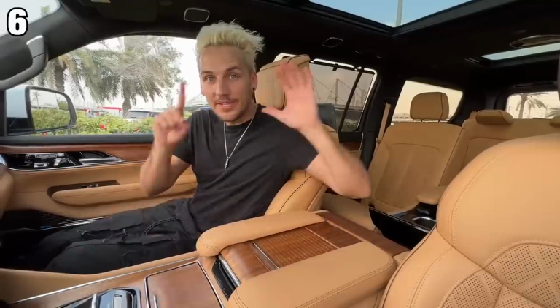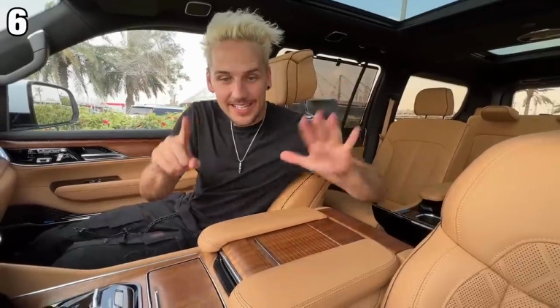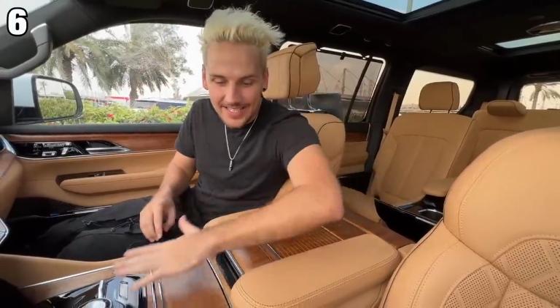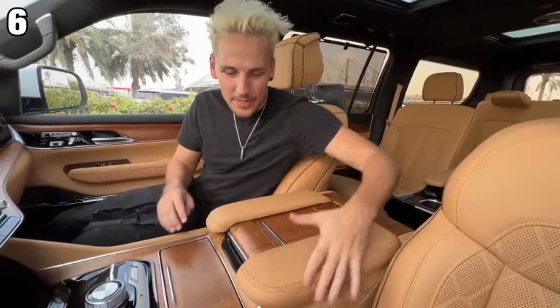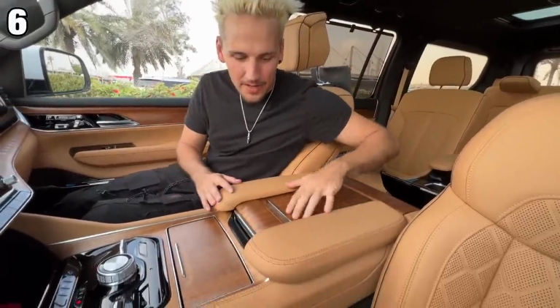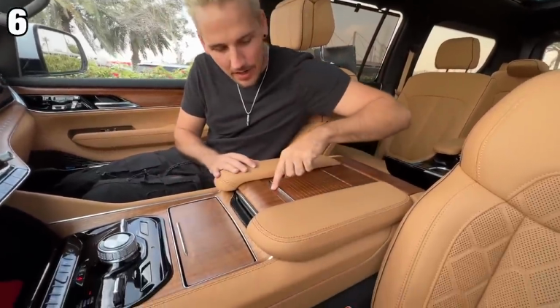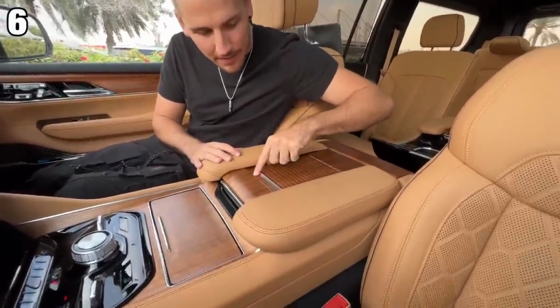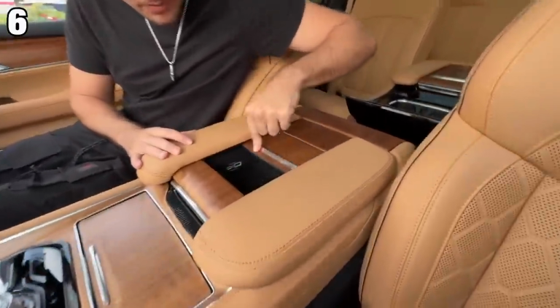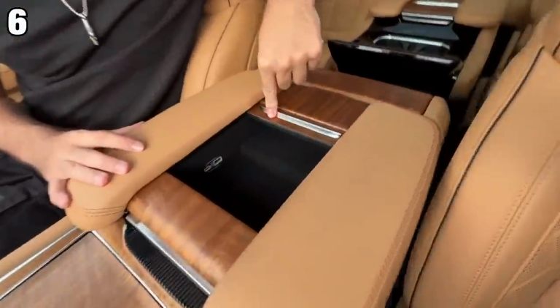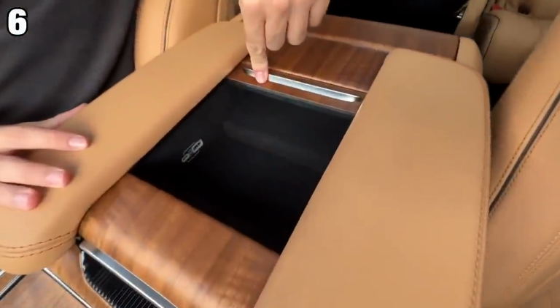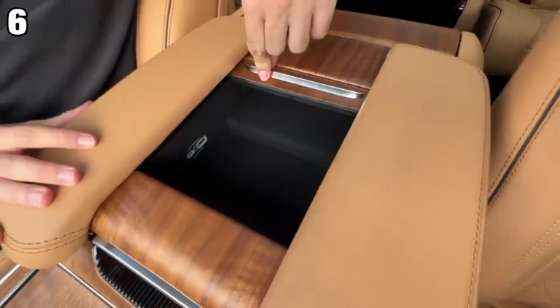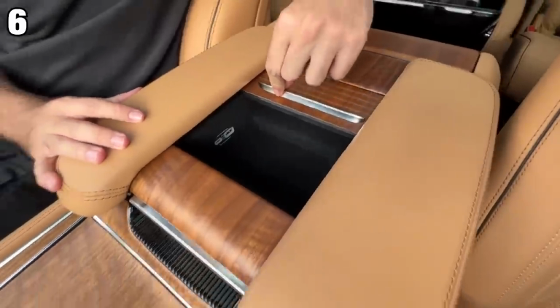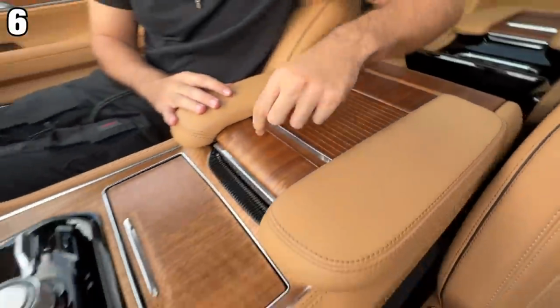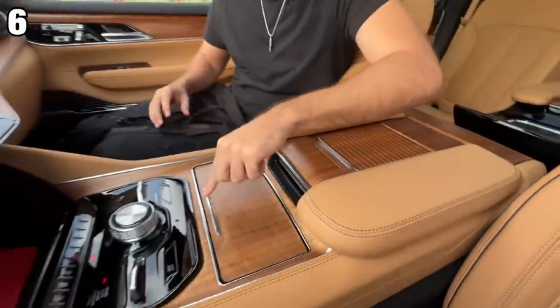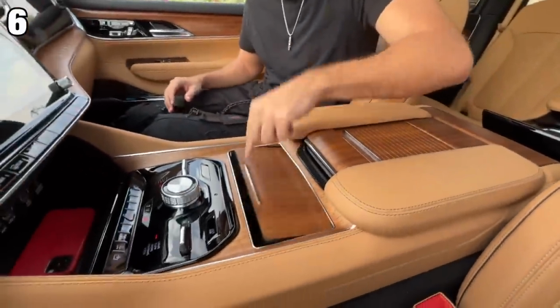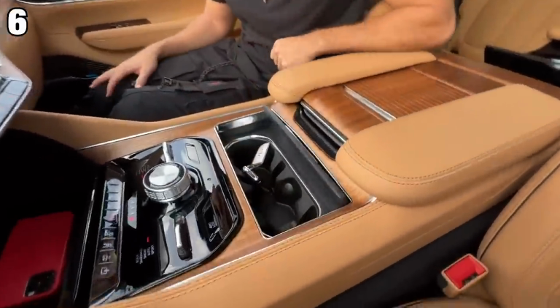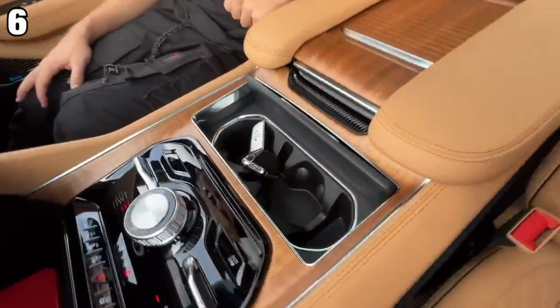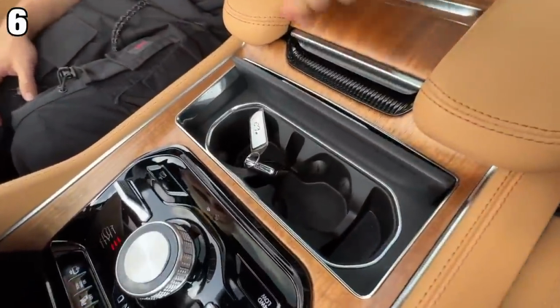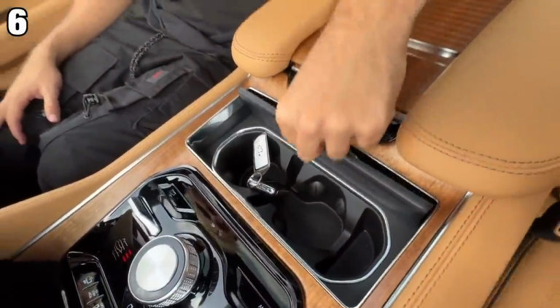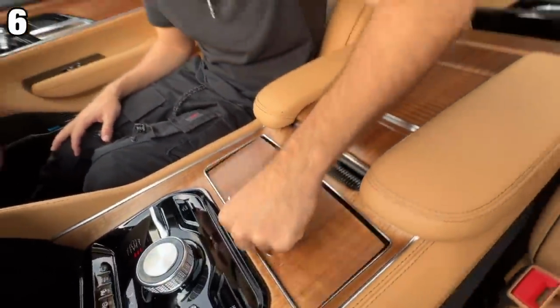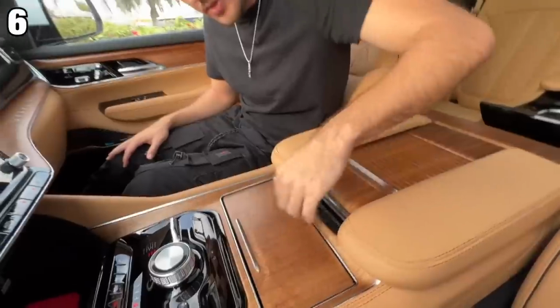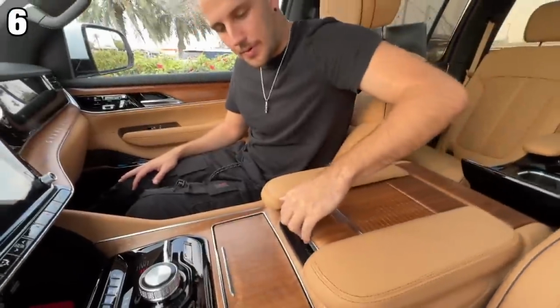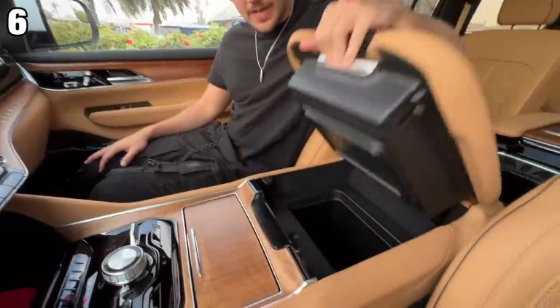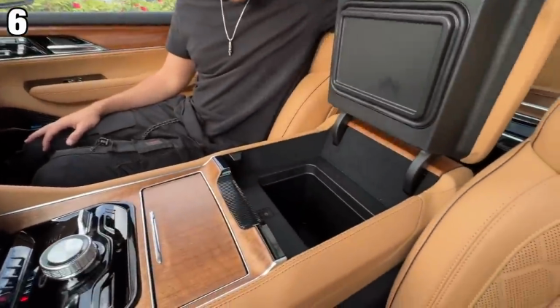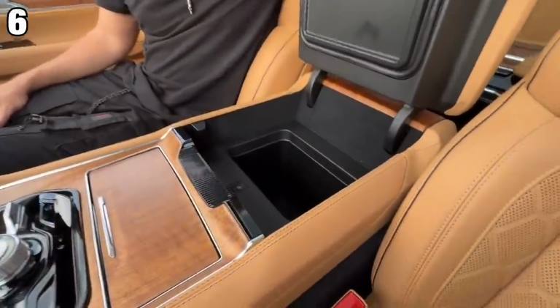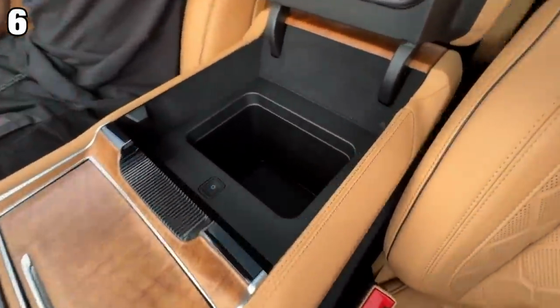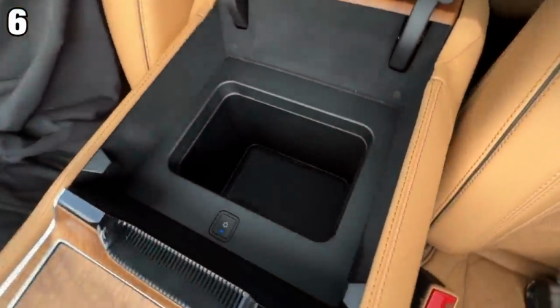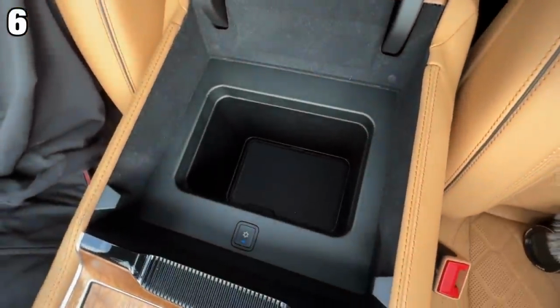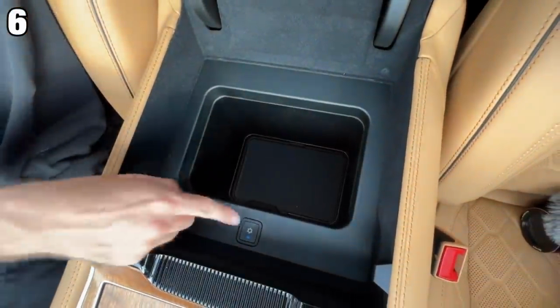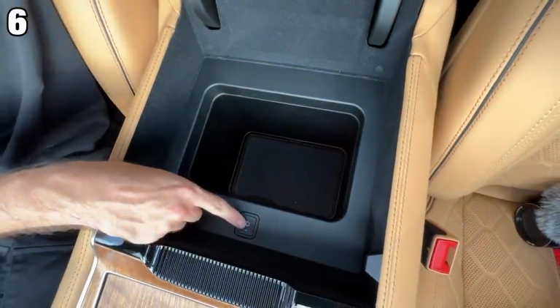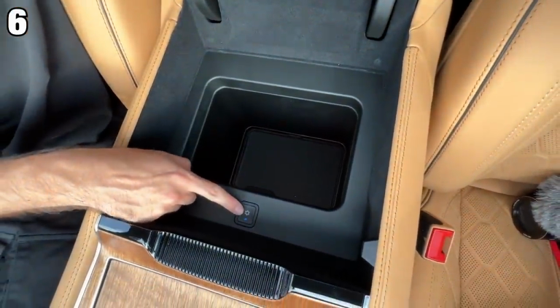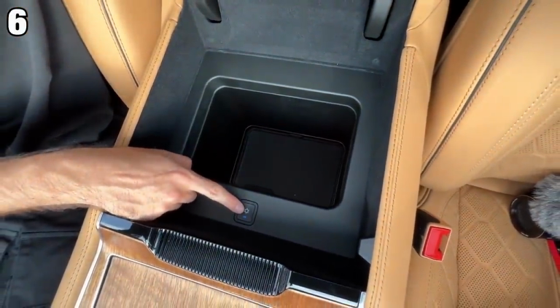Number six is this entire center console space. You have a cover that rolls back — maybe for your phone — you have cup holders, and you can bring it back. And you have a fridge. Press this button to make it even colder.